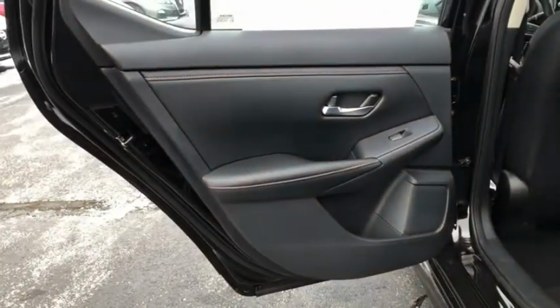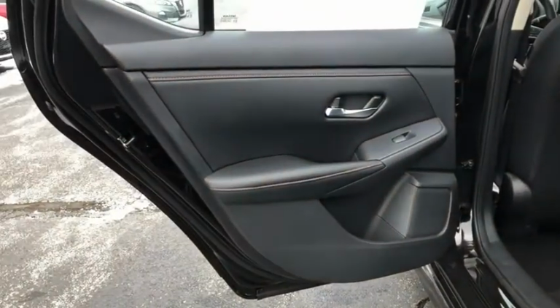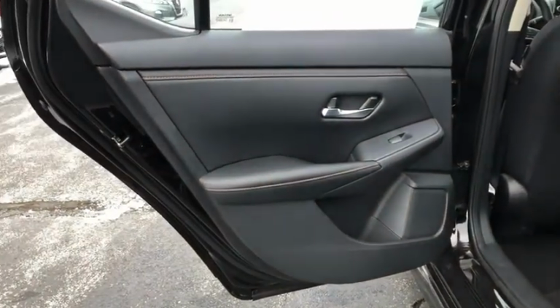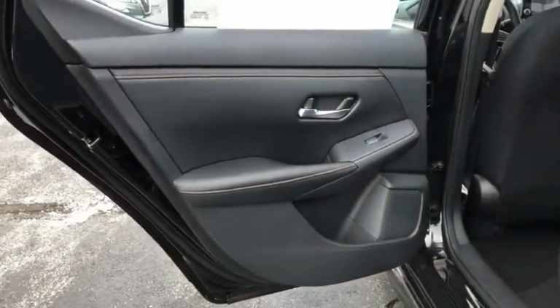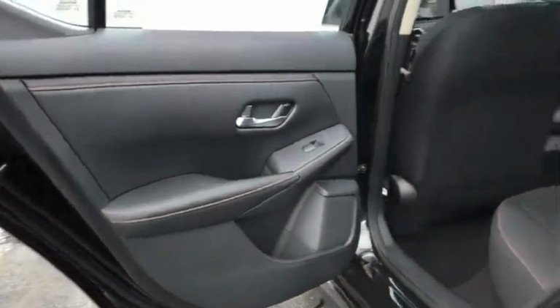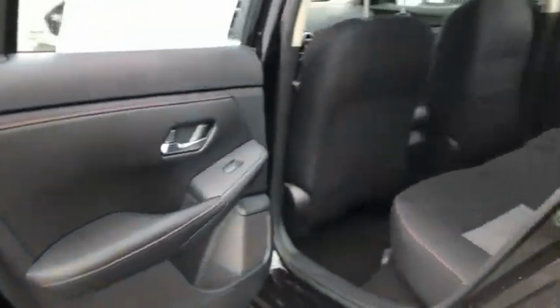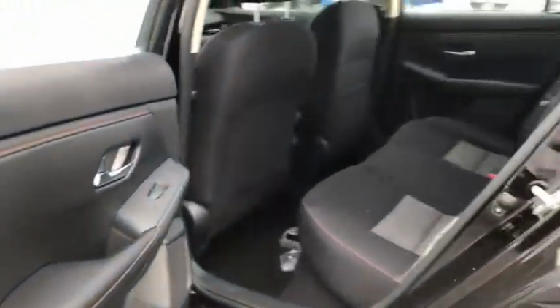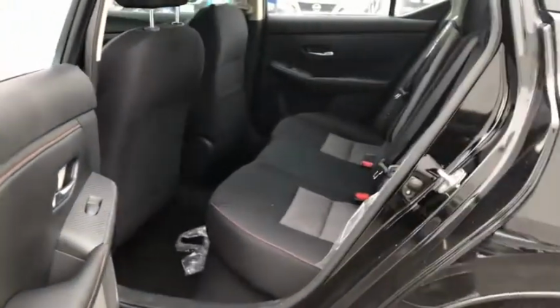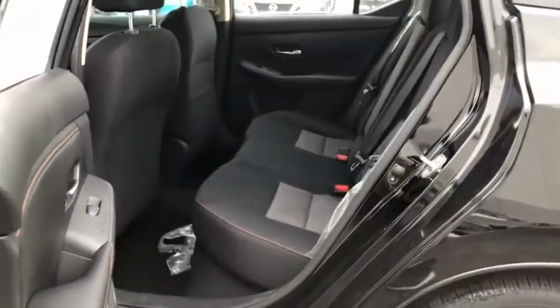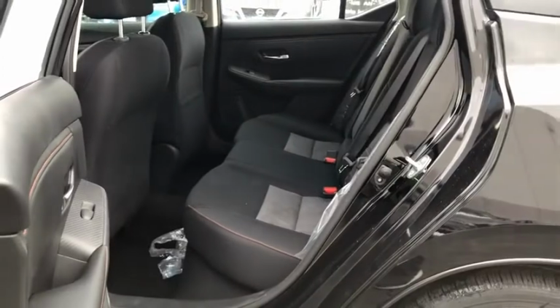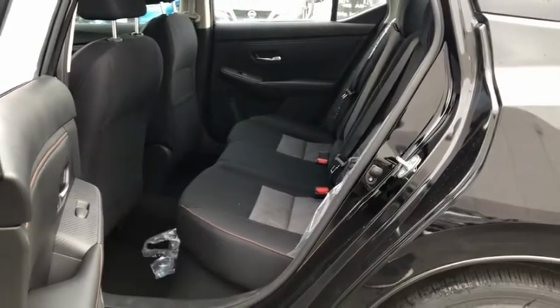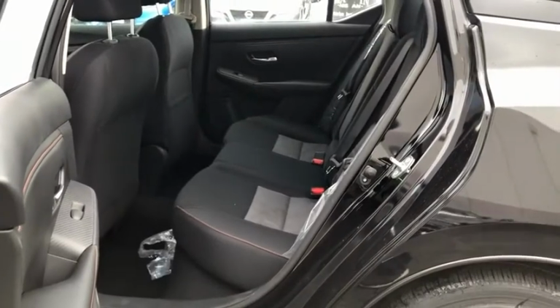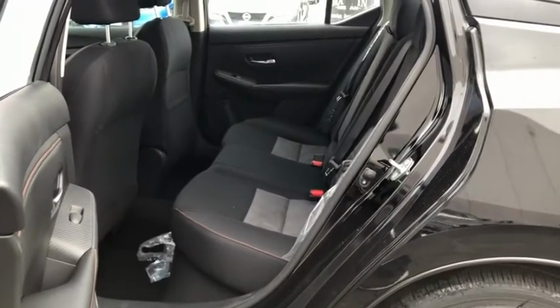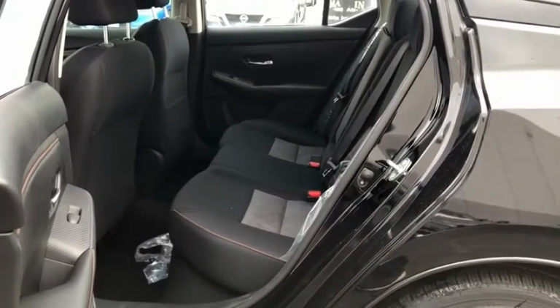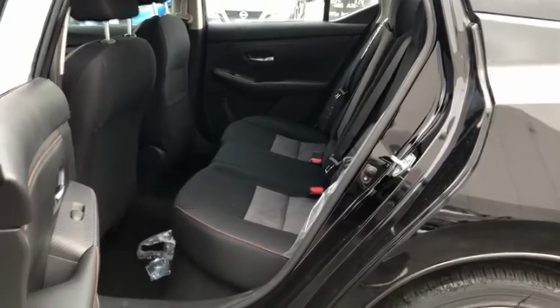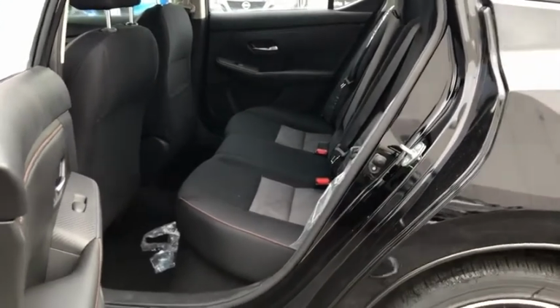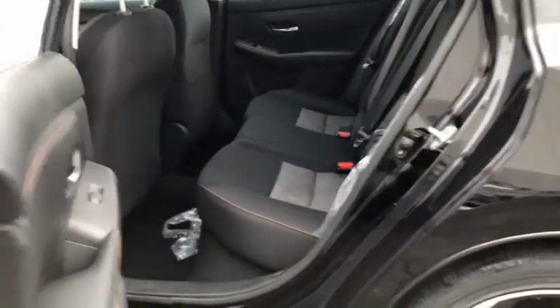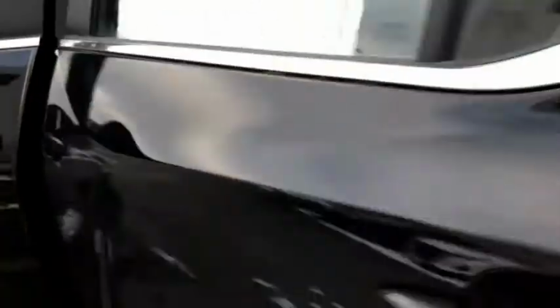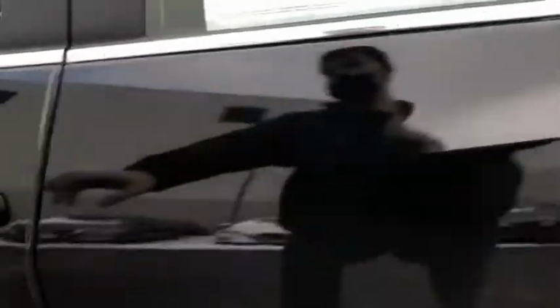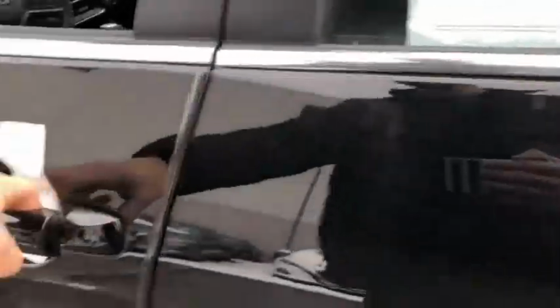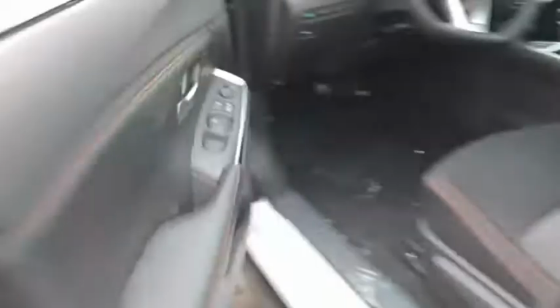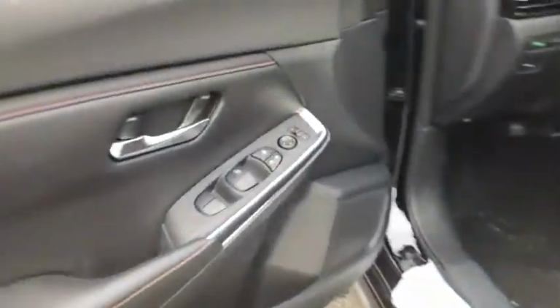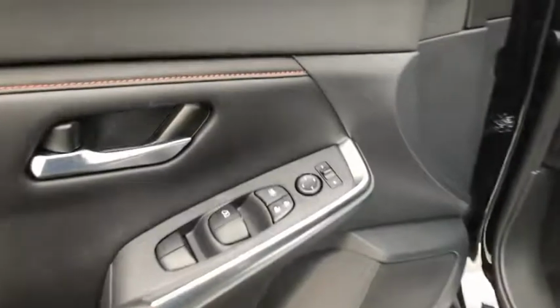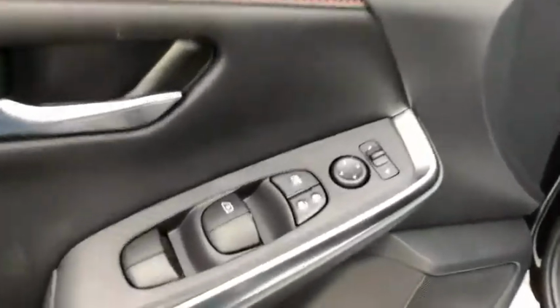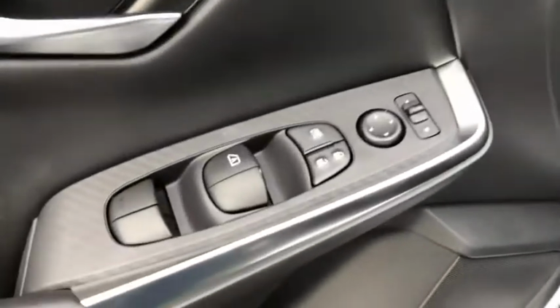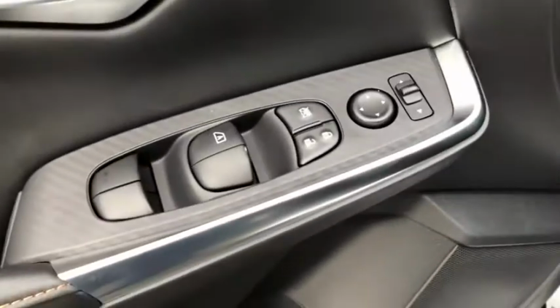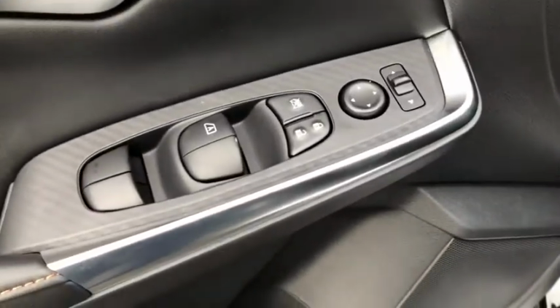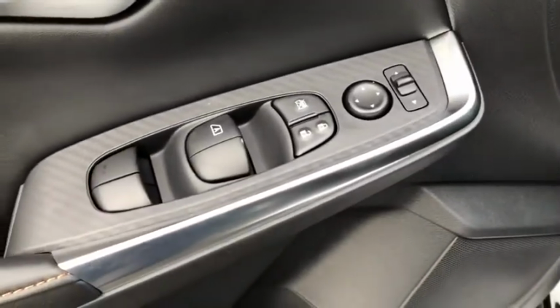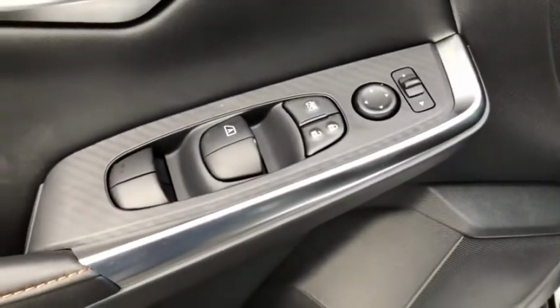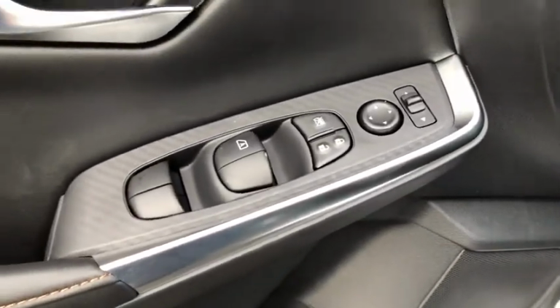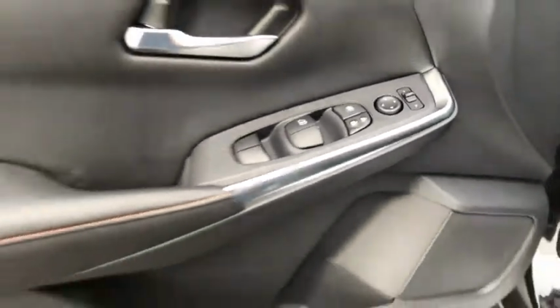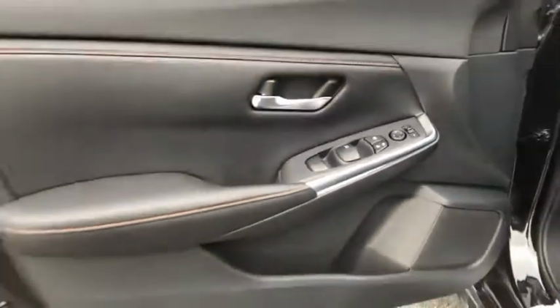Engine immobilizer, body color door handles, low tire pressure warning, power rear window sunshade, four-piece floor mat set. A vehicle like this doesn't come along every day. Come in and get it before someone else does.